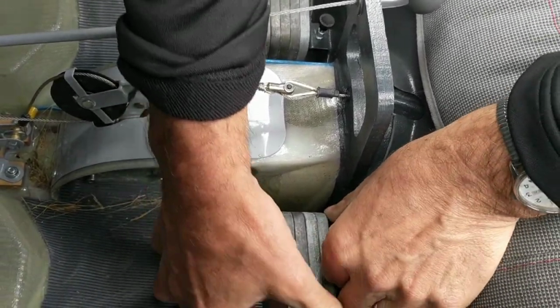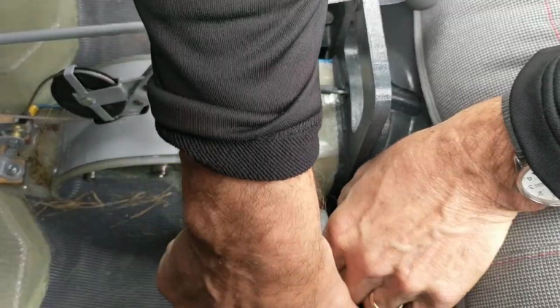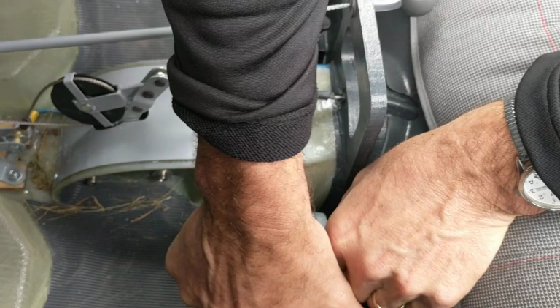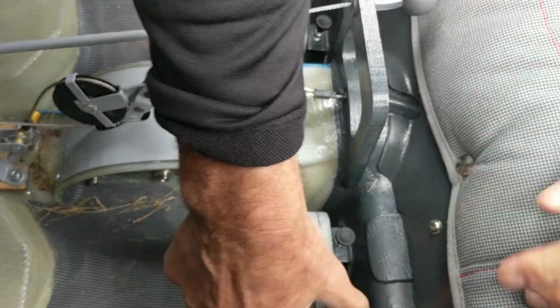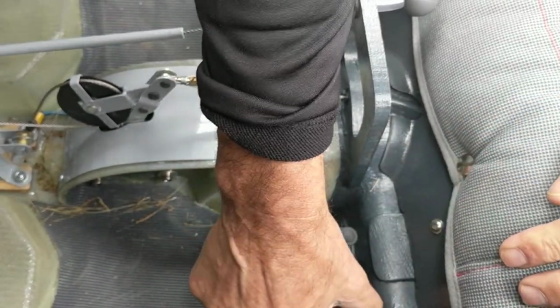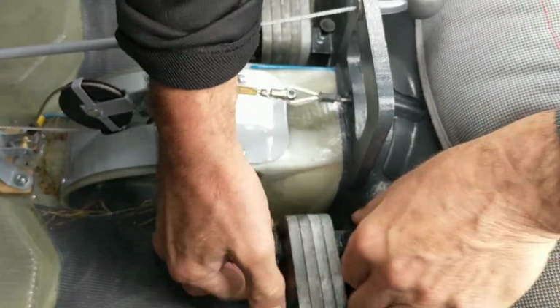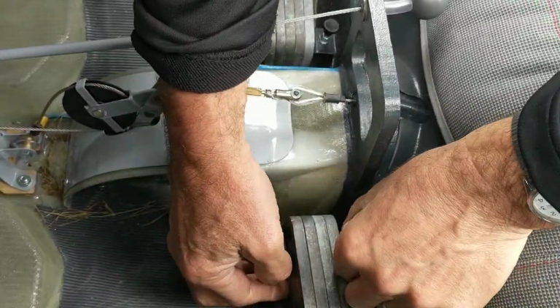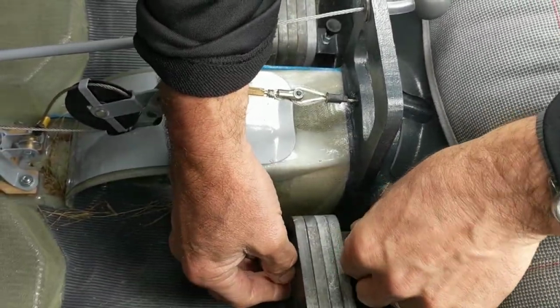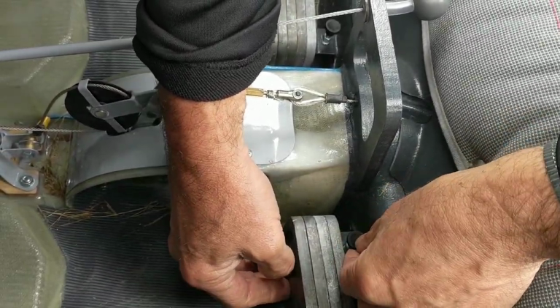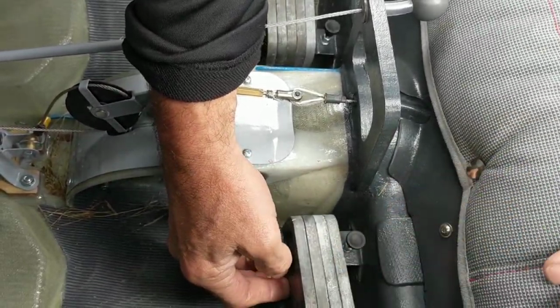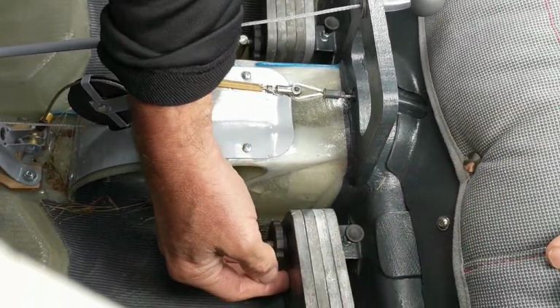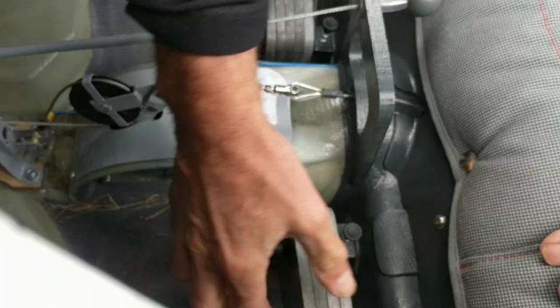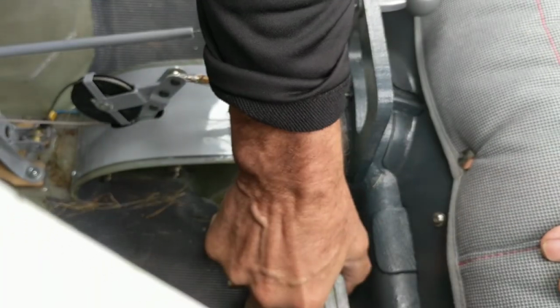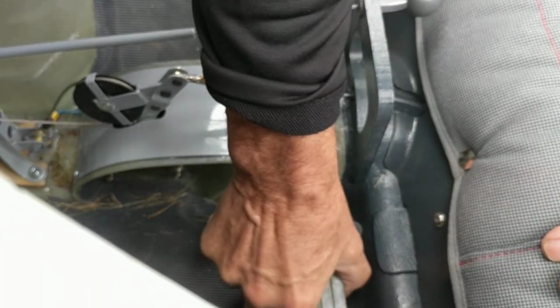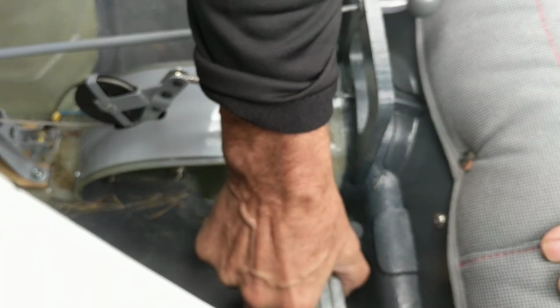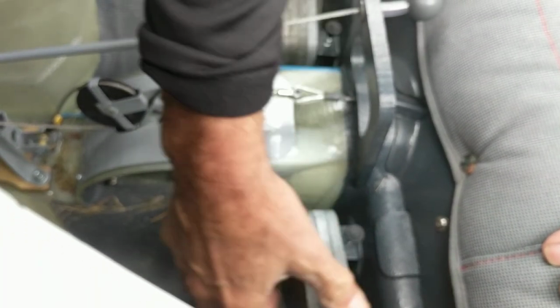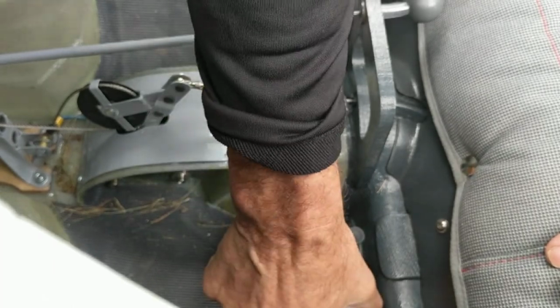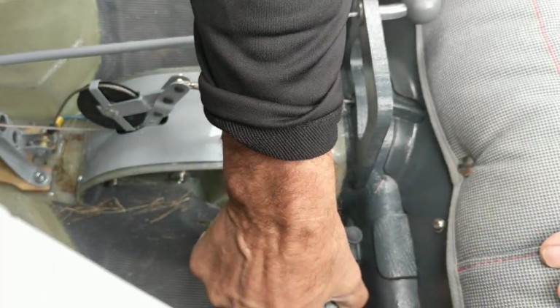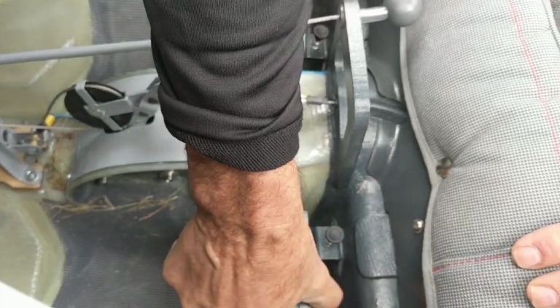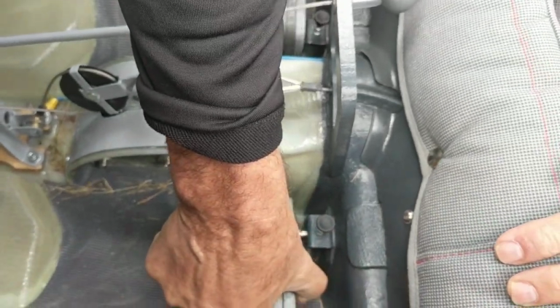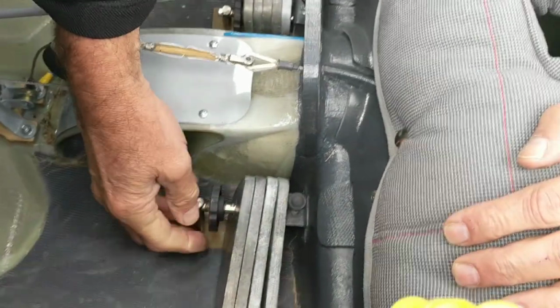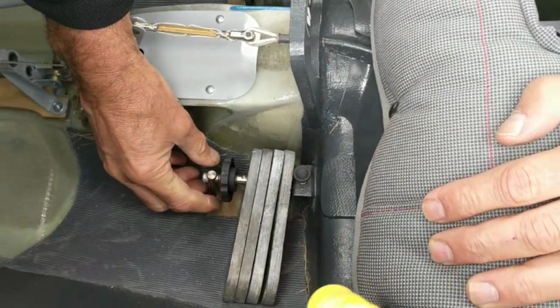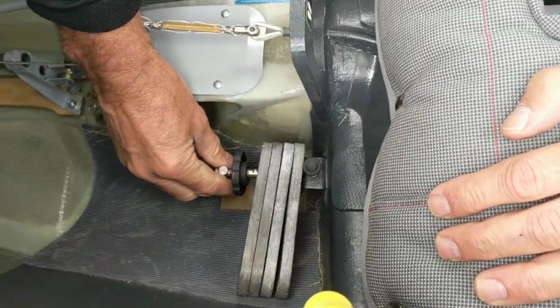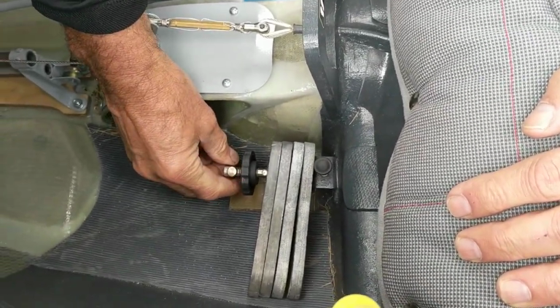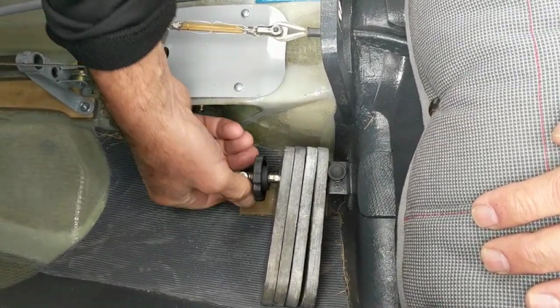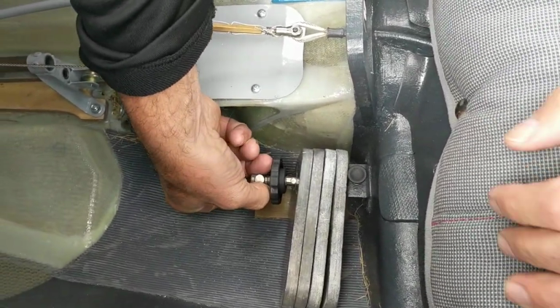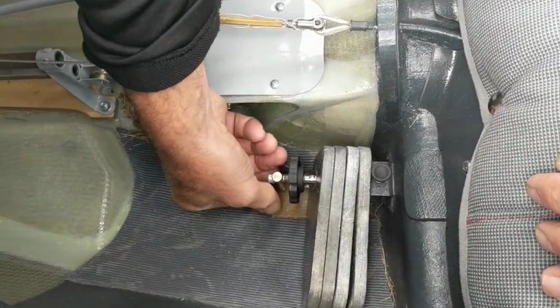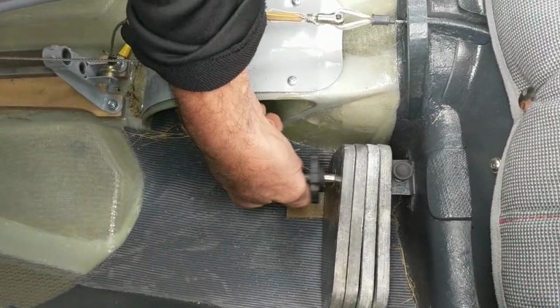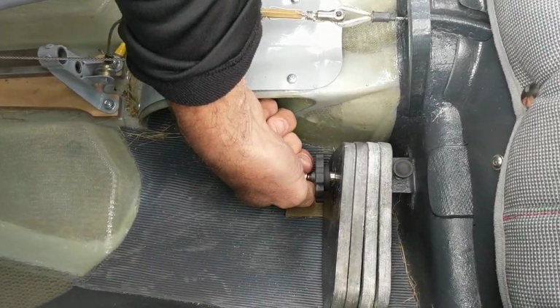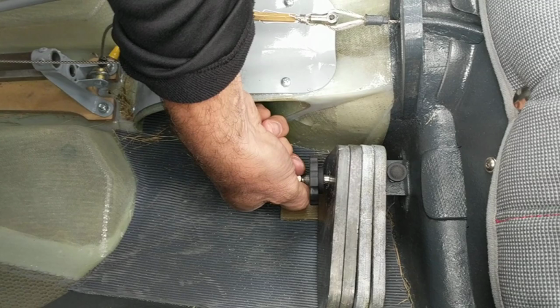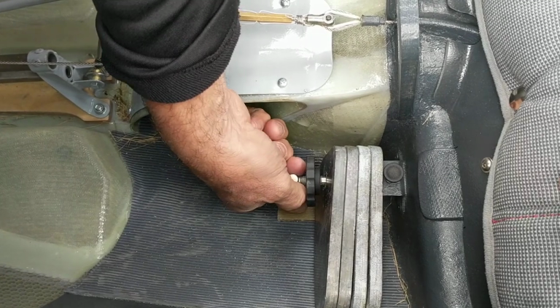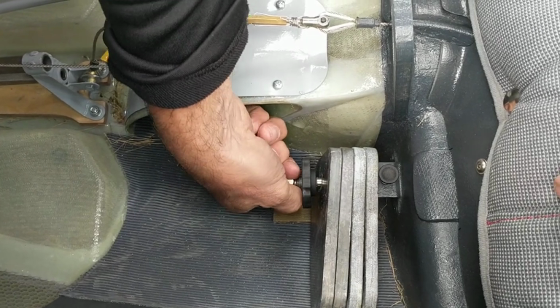While keeping the plunger in the up position, once it's locked in, make sure it's clicked into one of the holes. There's a little lever here you can use to help it, and you'll feel the click.